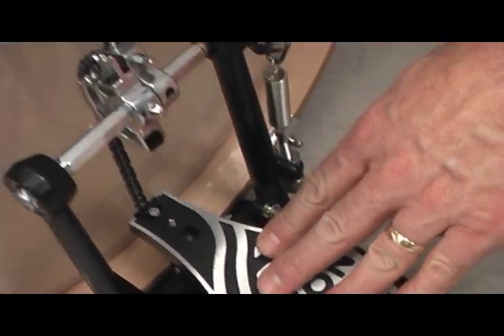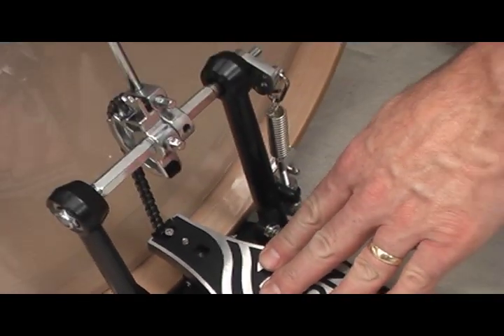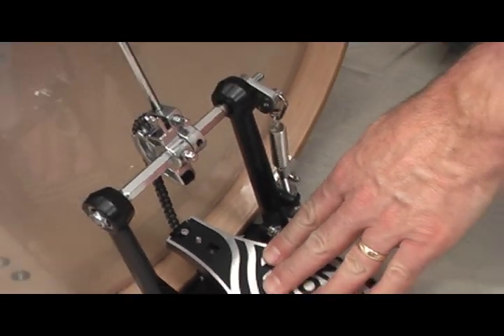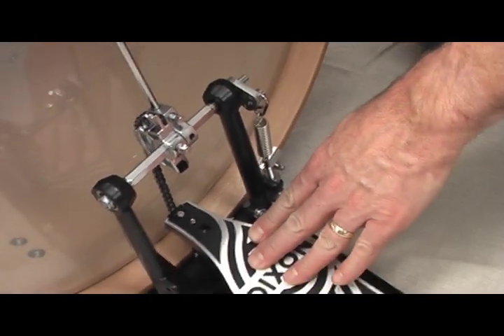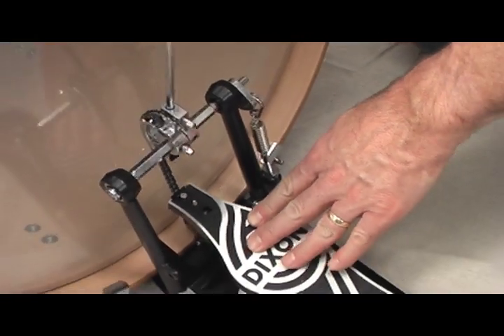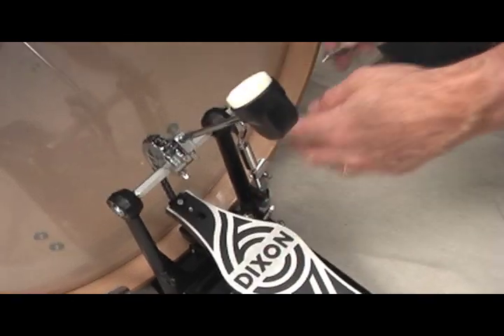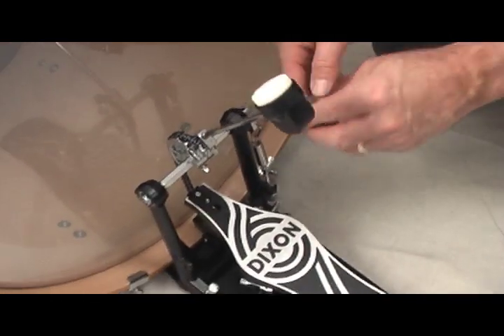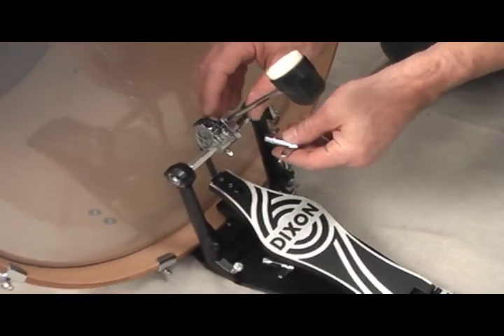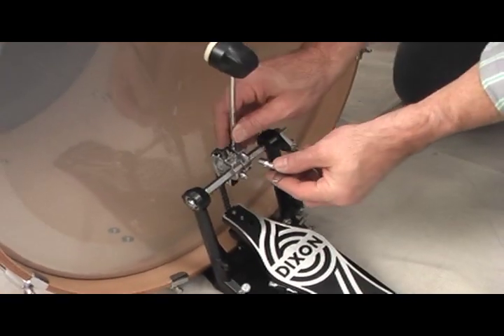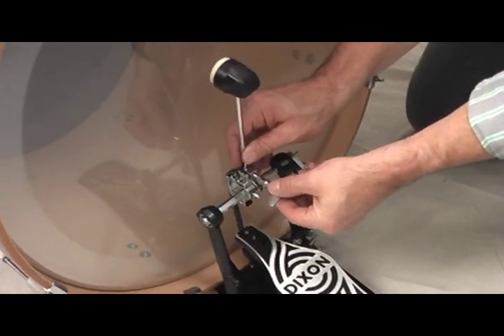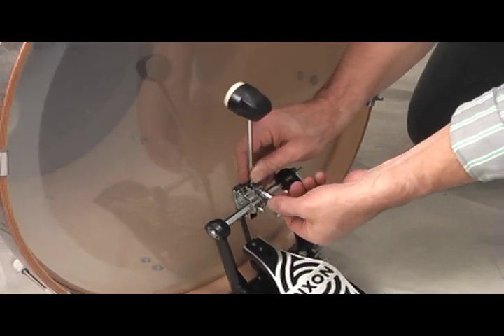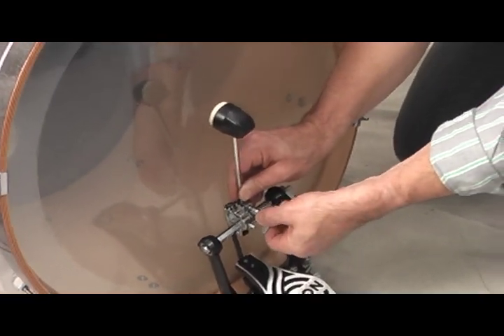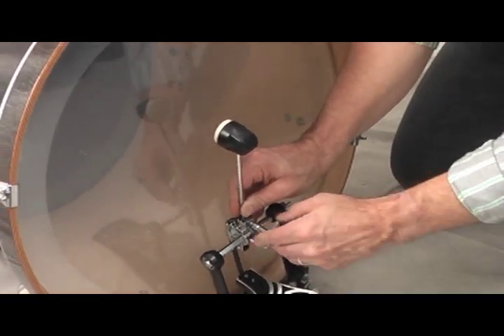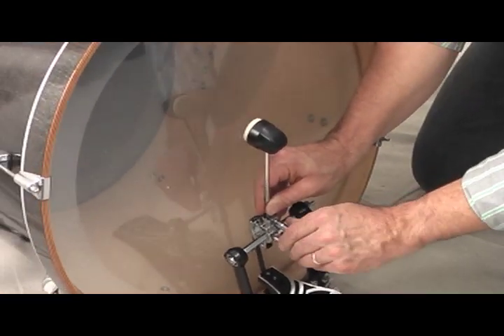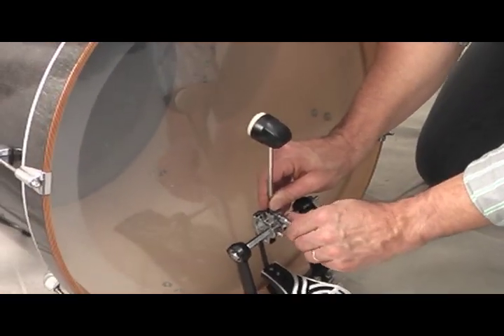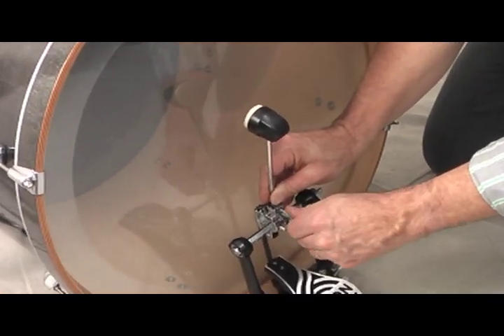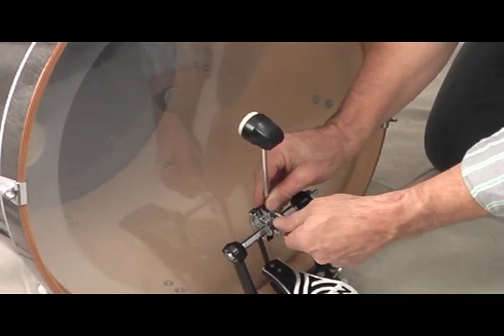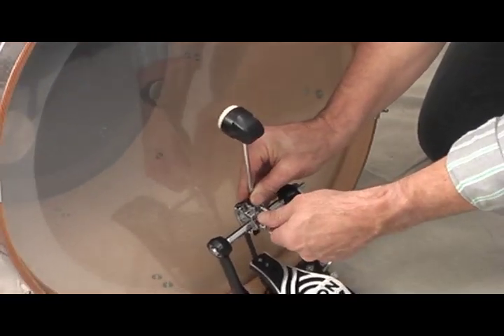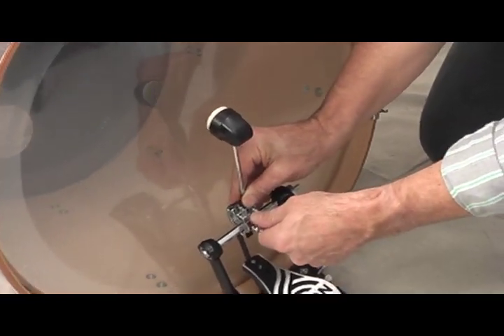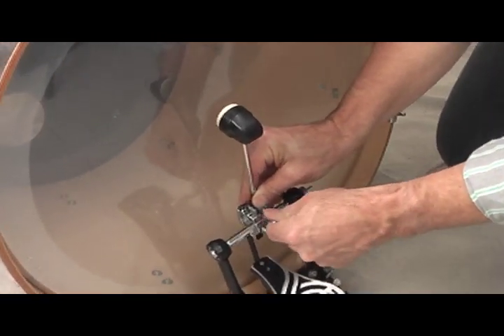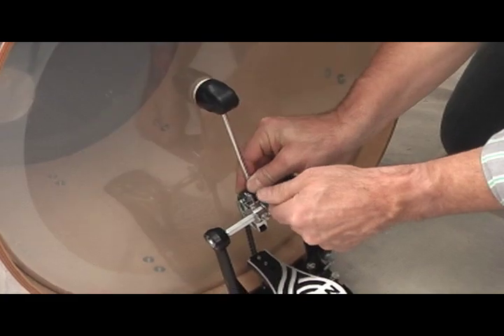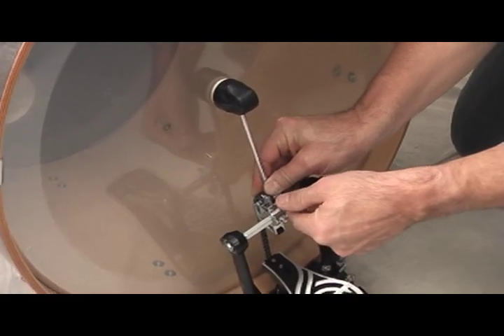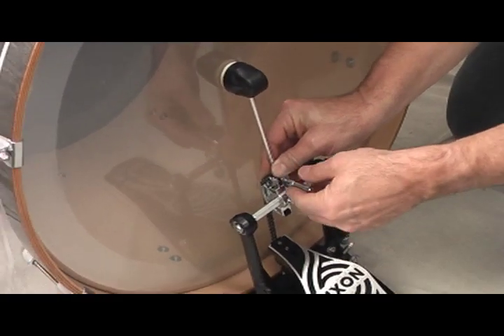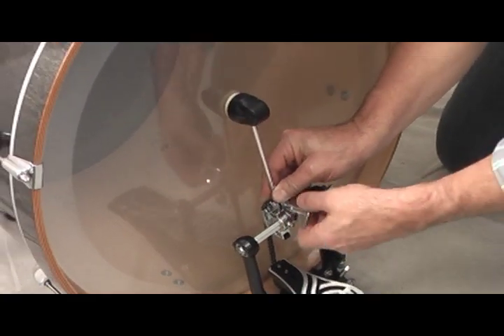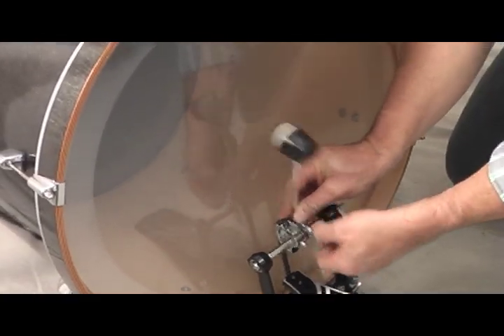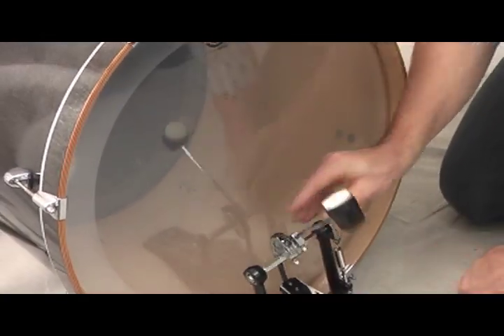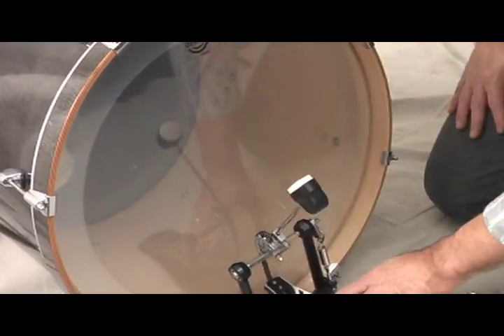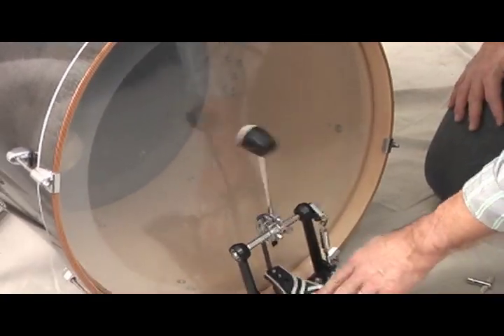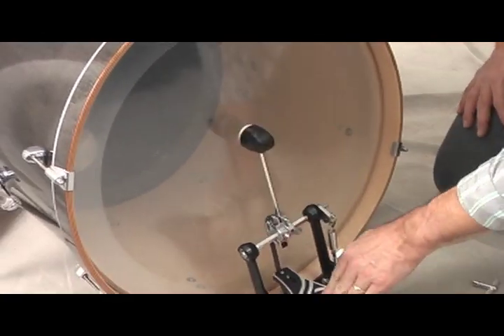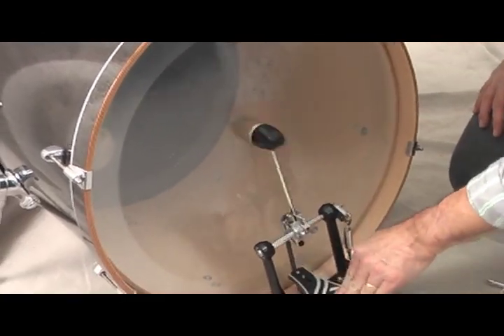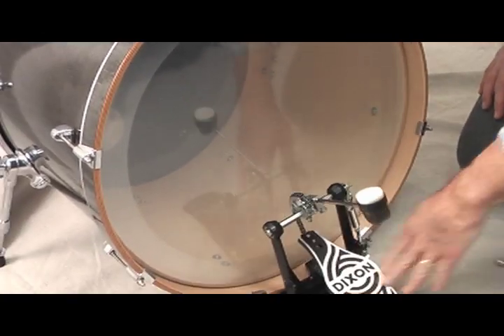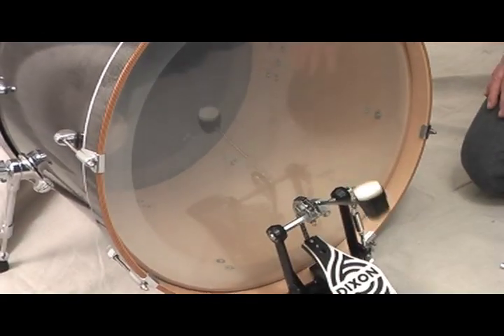Here's something else that even more experienced drummers may not know. You need to check the height of your beater head, which should be located just off-center — just slightly high off-center of the drum head.